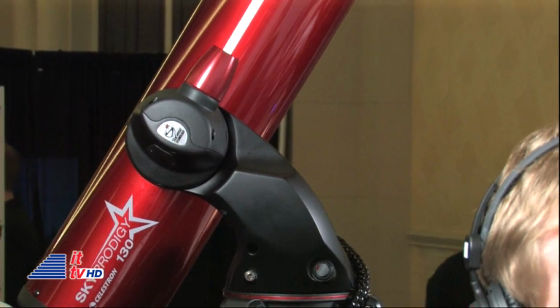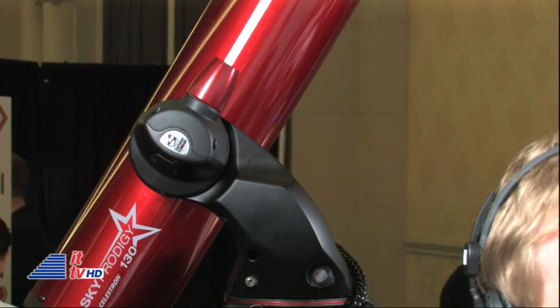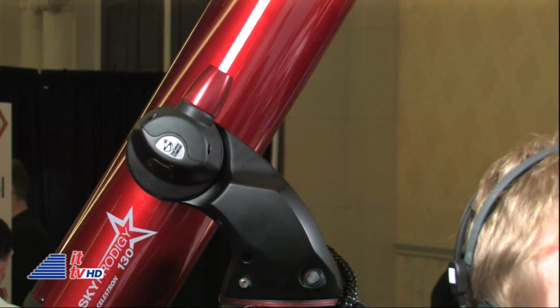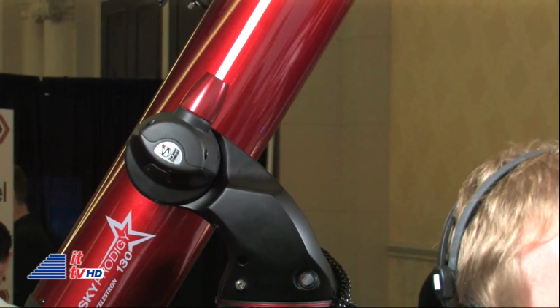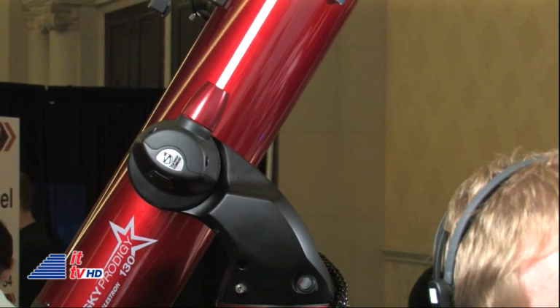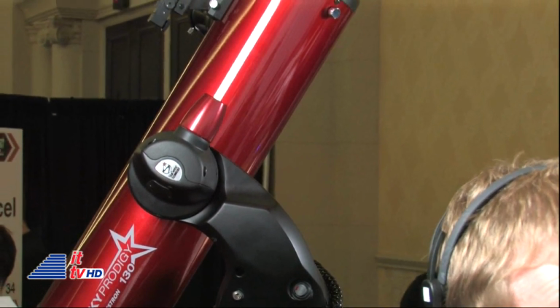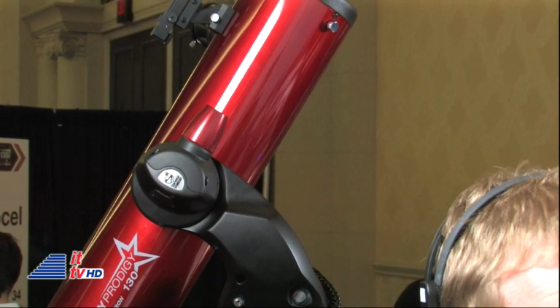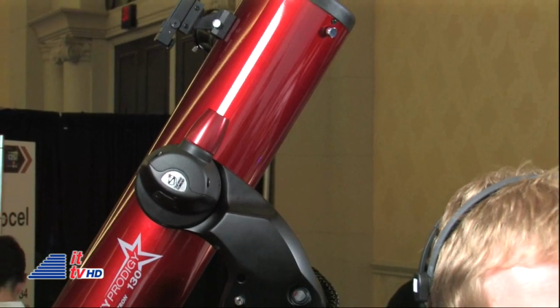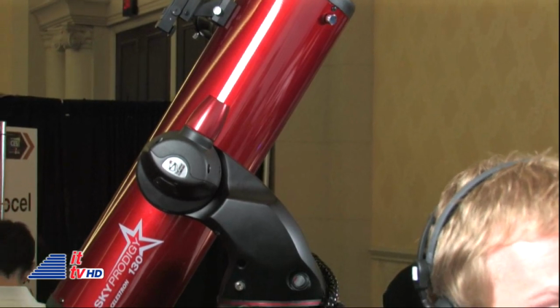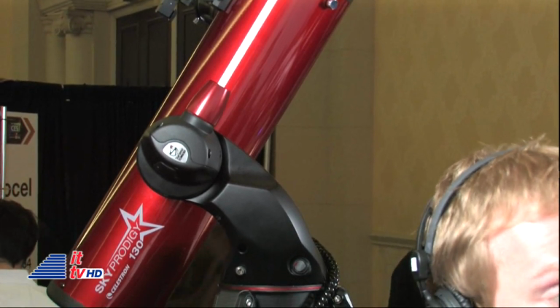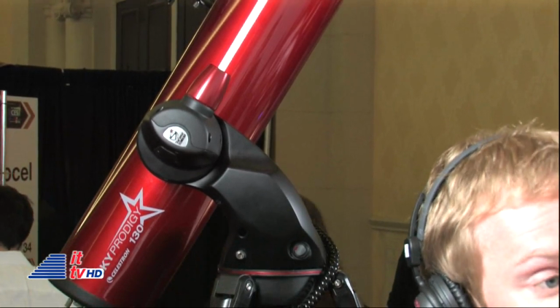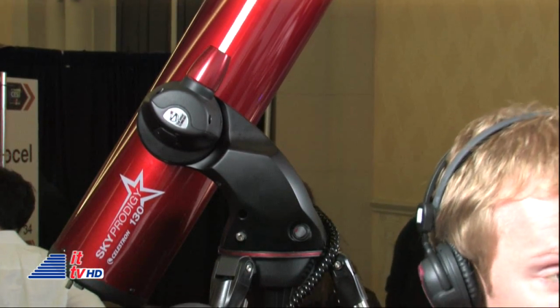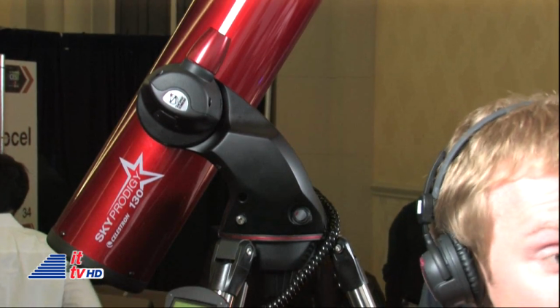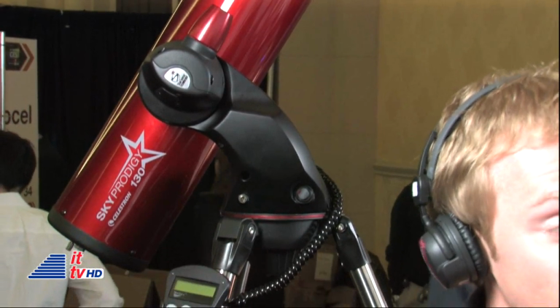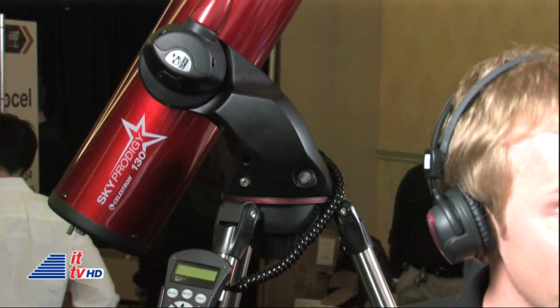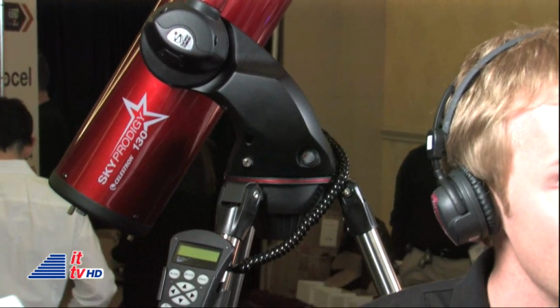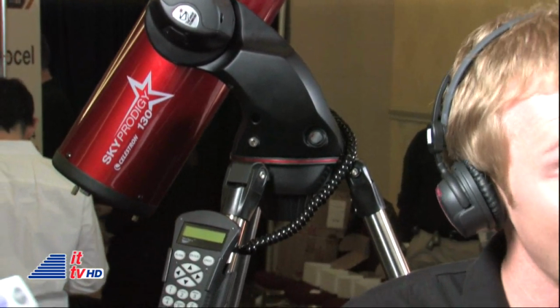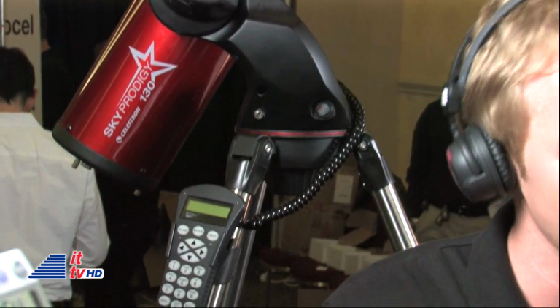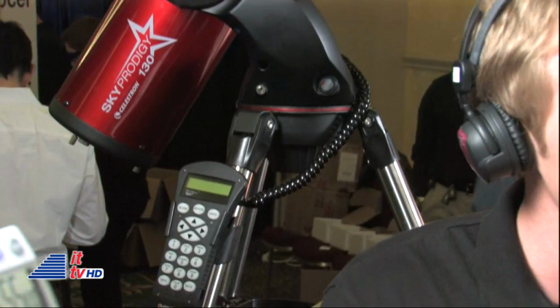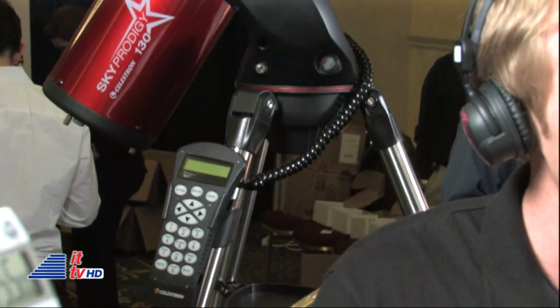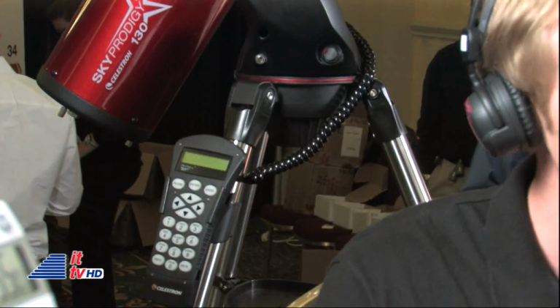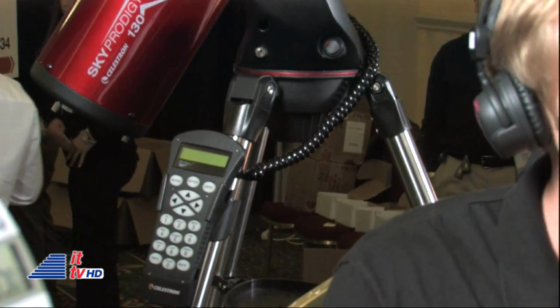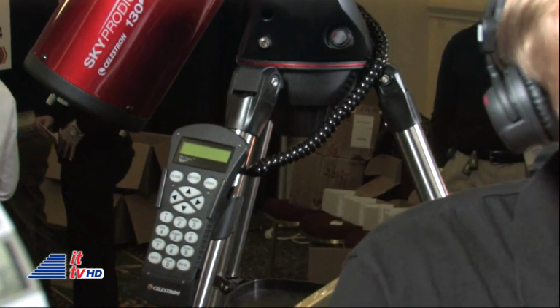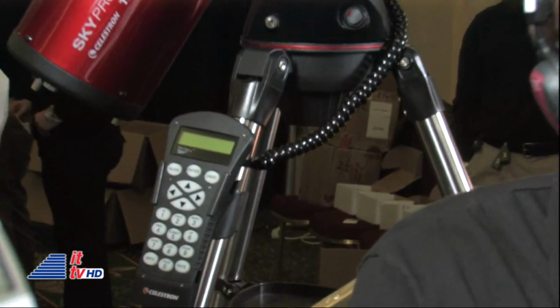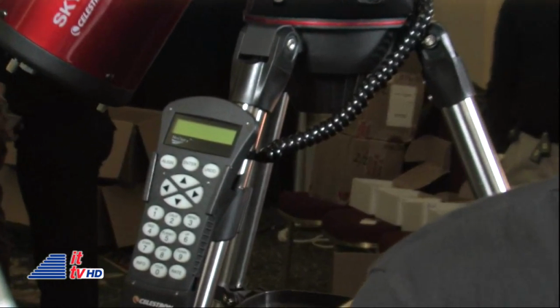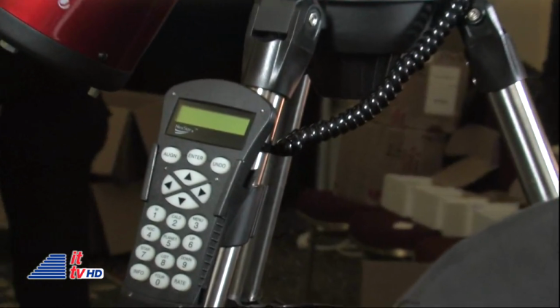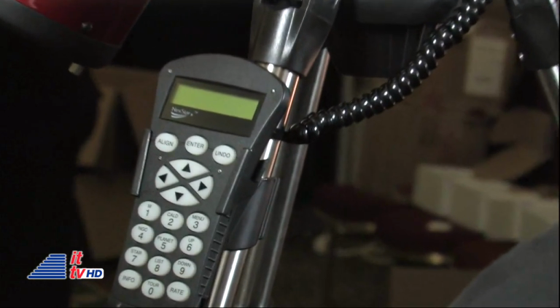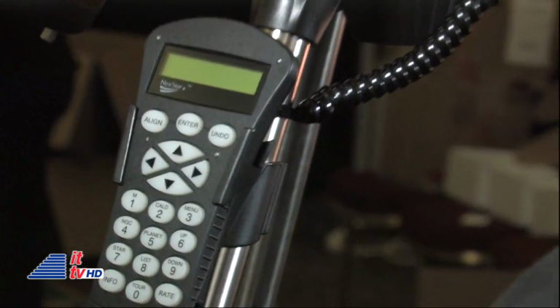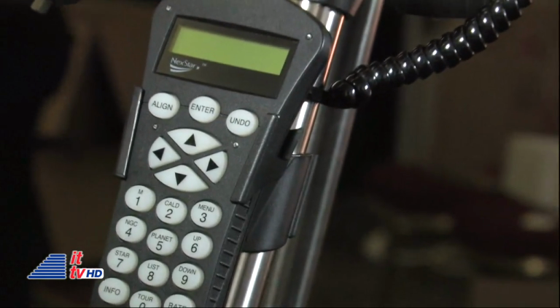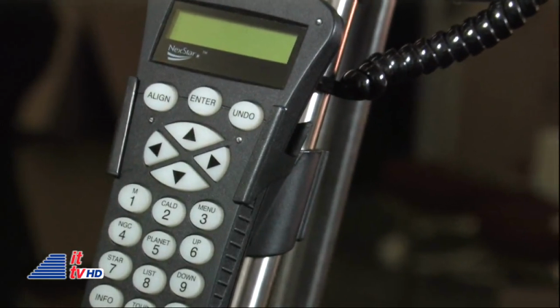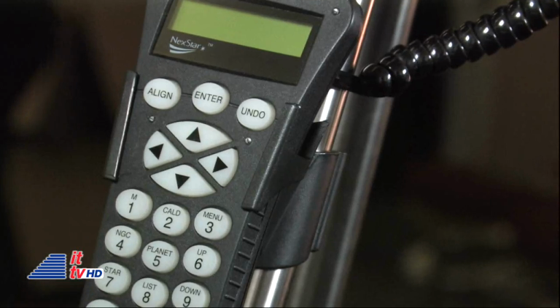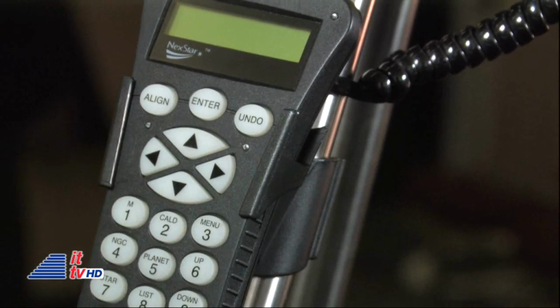It has an onboard database of over 4,000 objects. So if you want to look at the rings around Saturn, the moons of Jupiter, or the Andromeda galaxy, you punch it into the hand controller, the telescope goes right to it, and tracks it across the sky — and we can see that with this telescope. Absolutely.